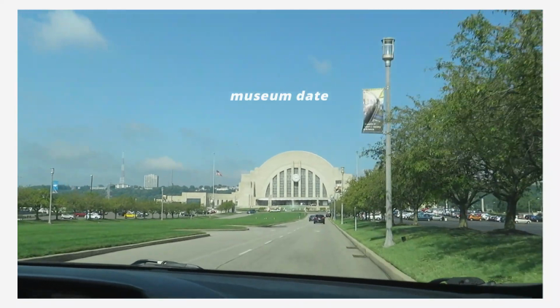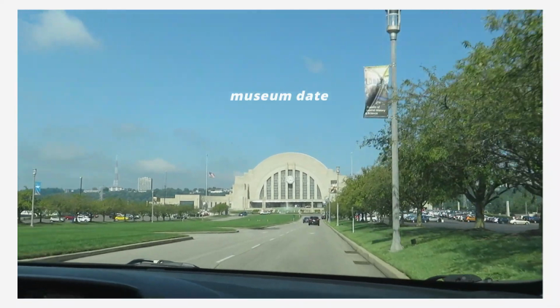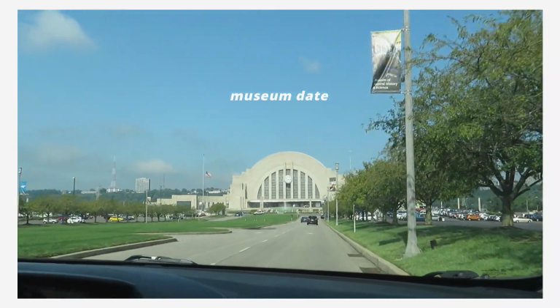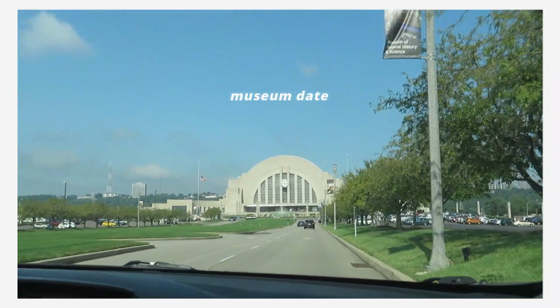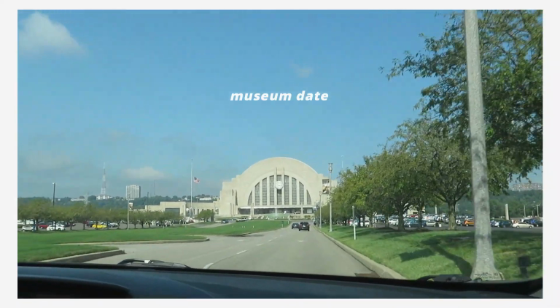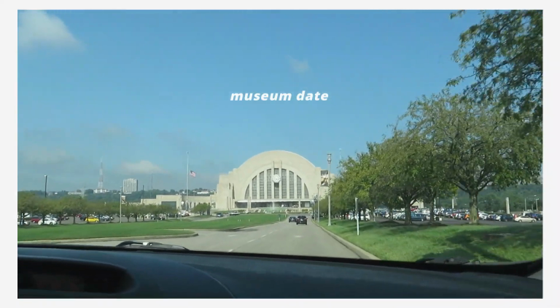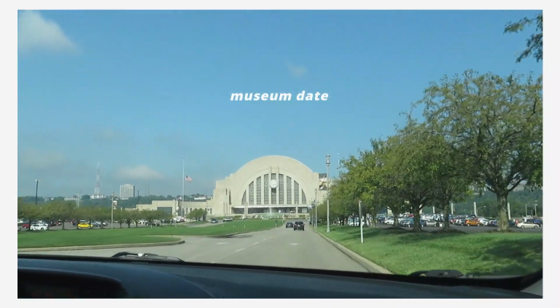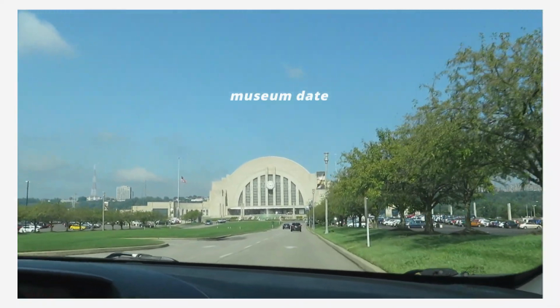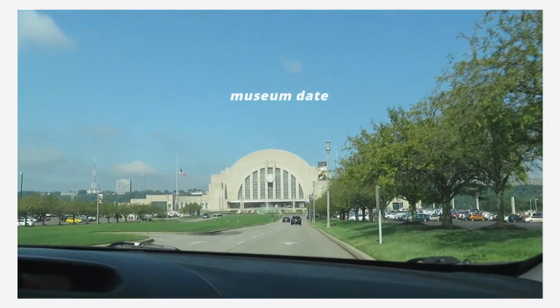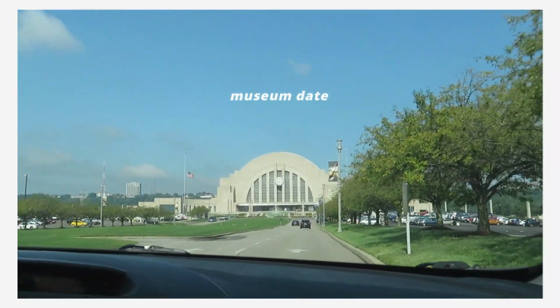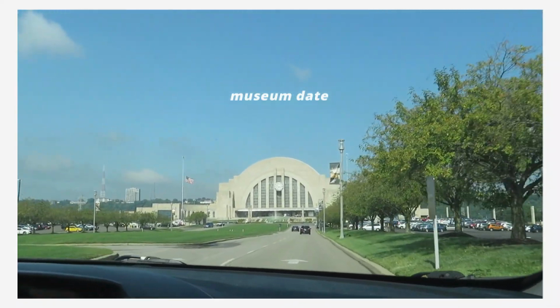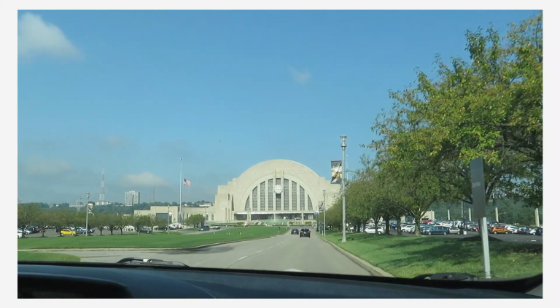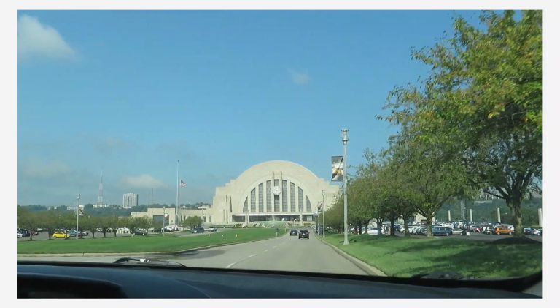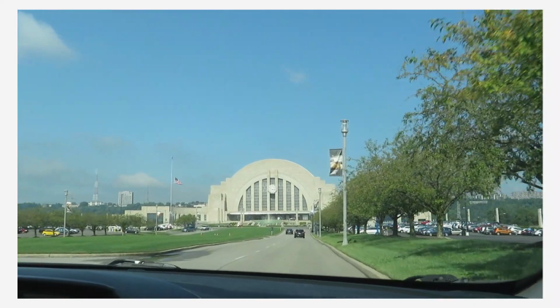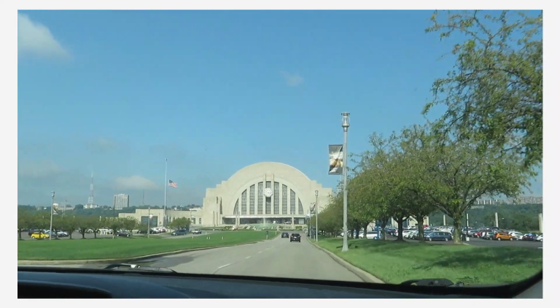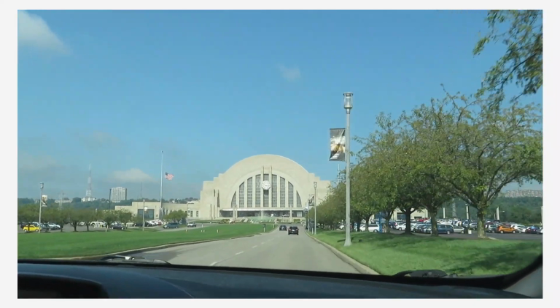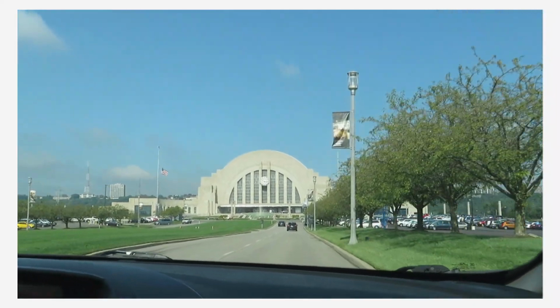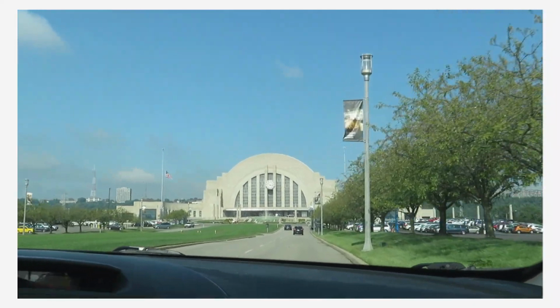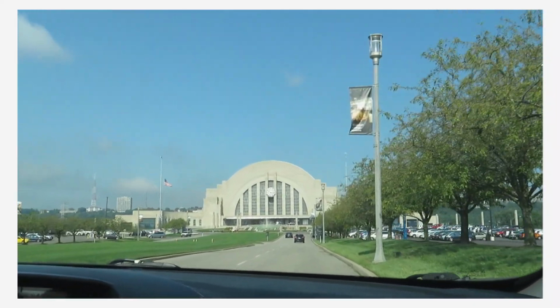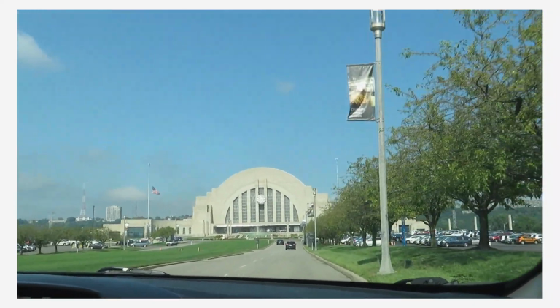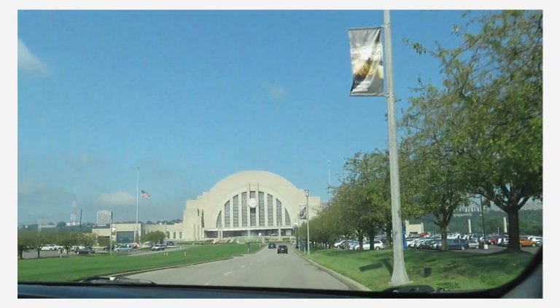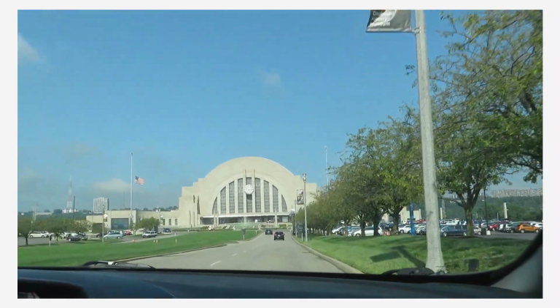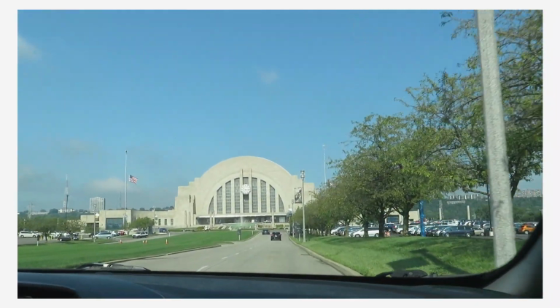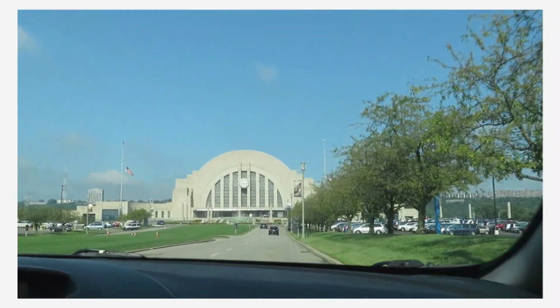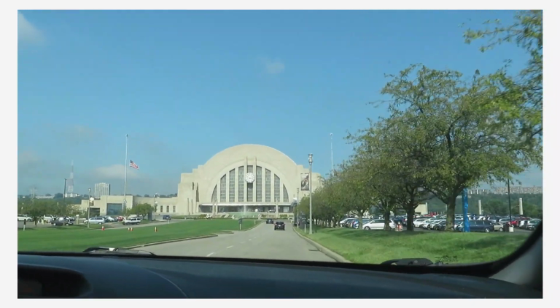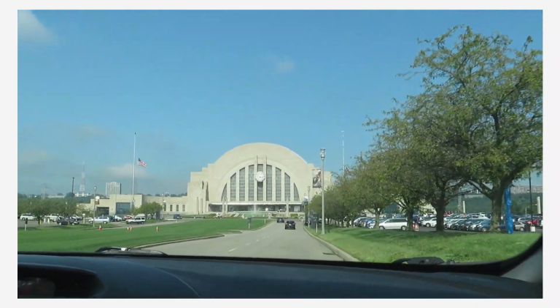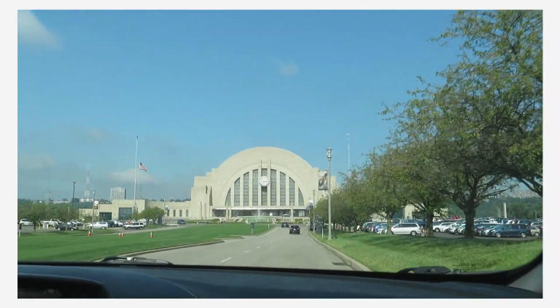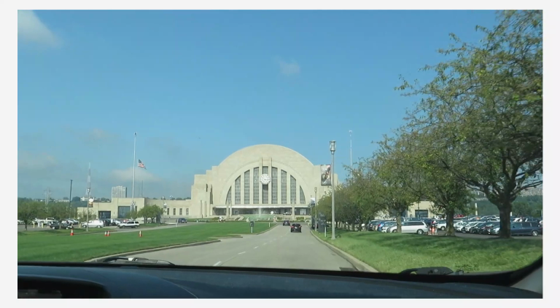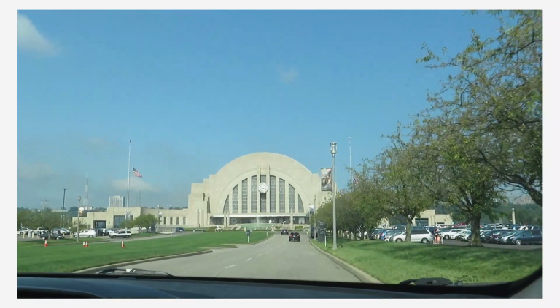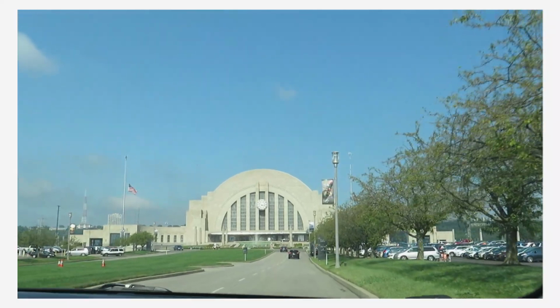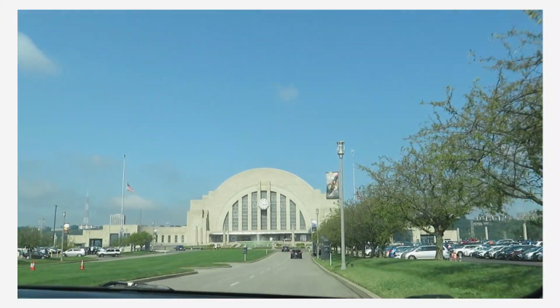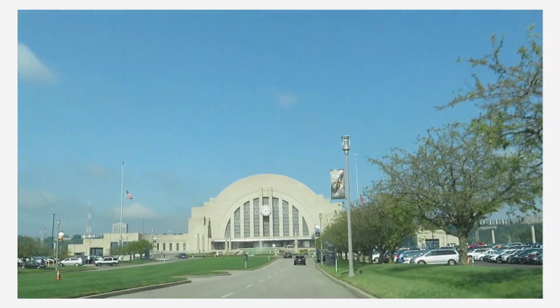What is this museum called? This is just the museum center. We're in the museum center at Union Terminal because this used to be a big train station. Nice sky today.